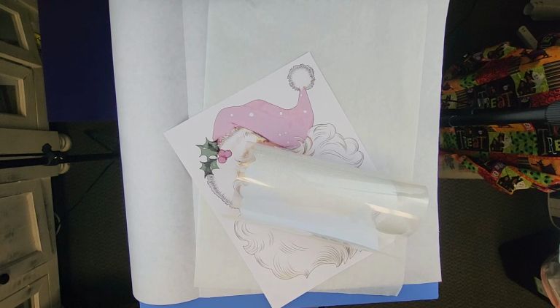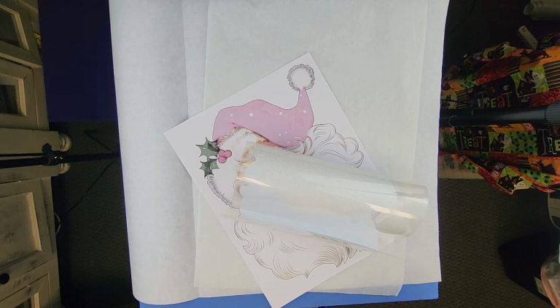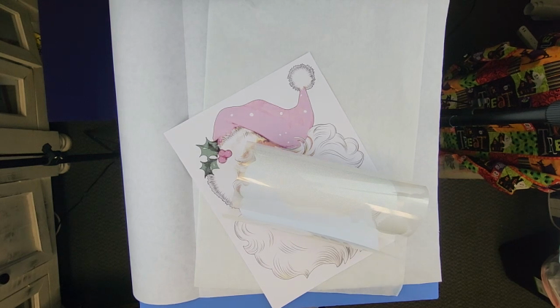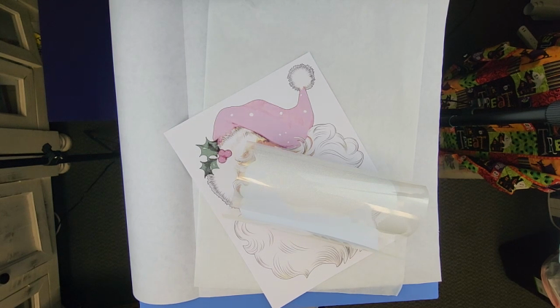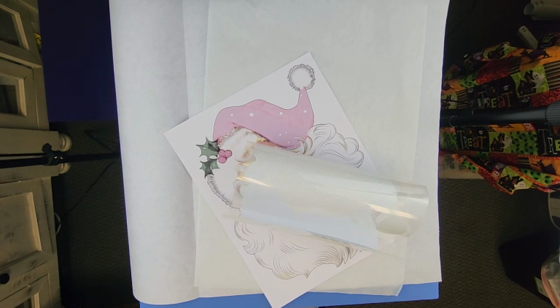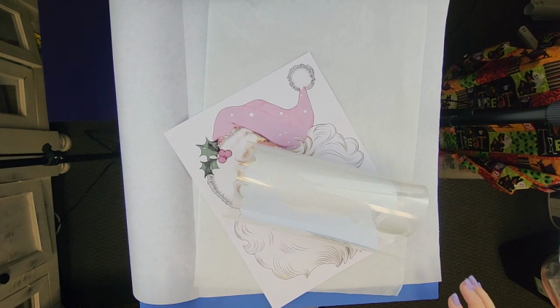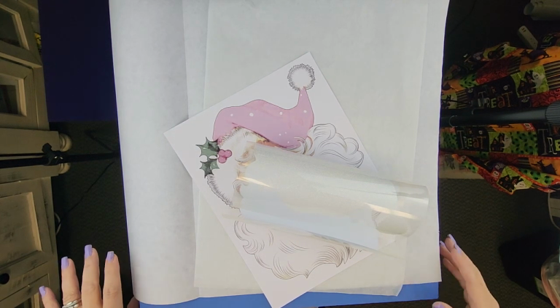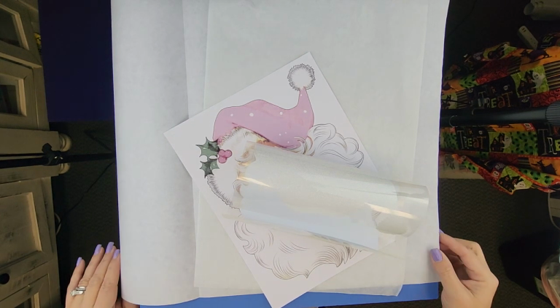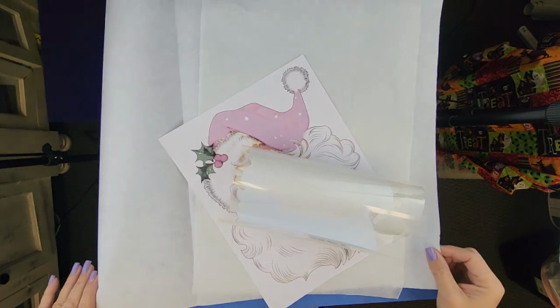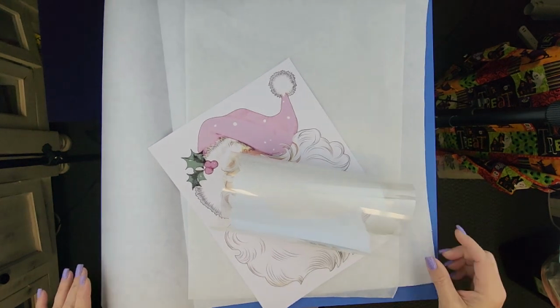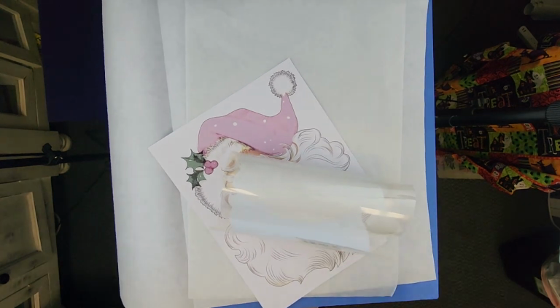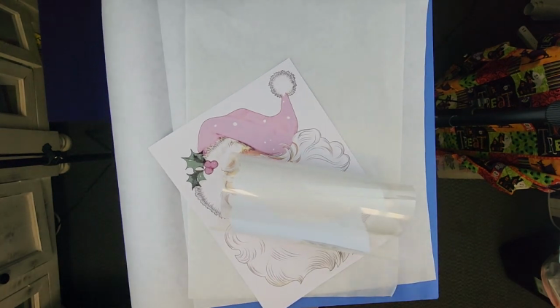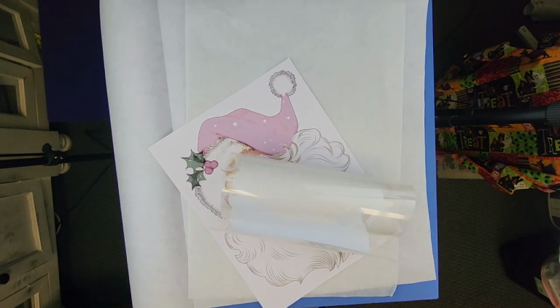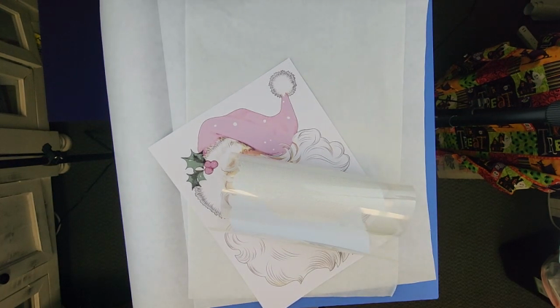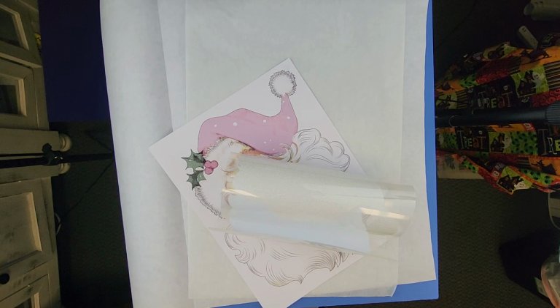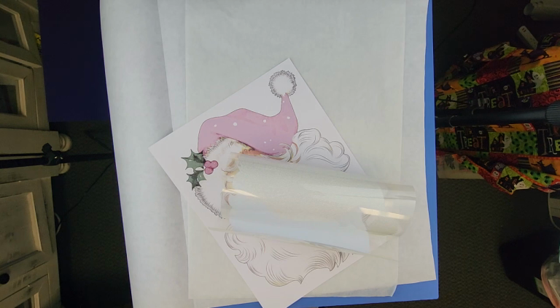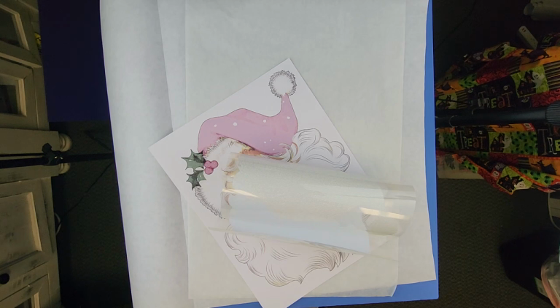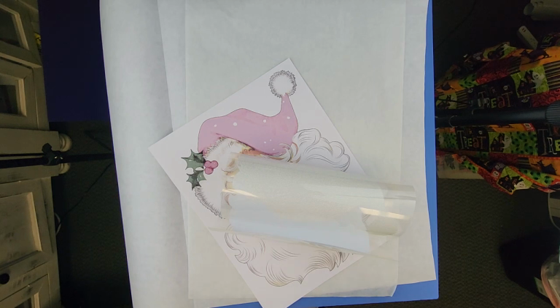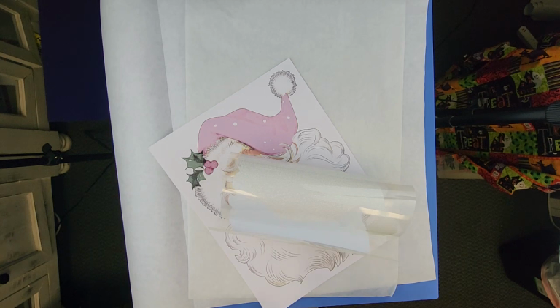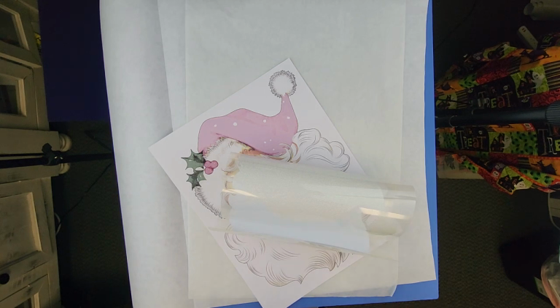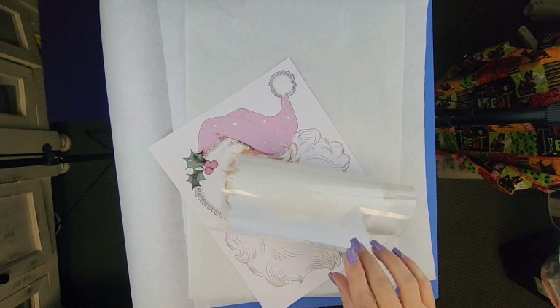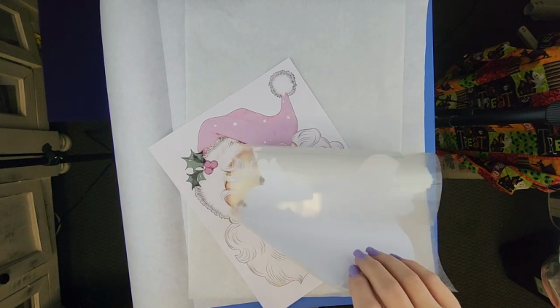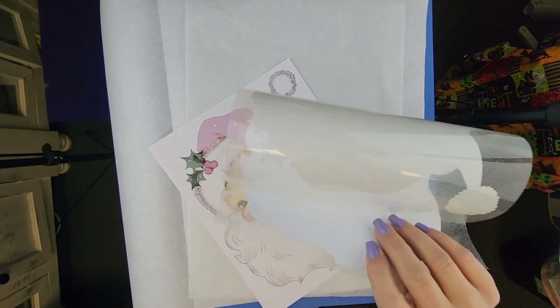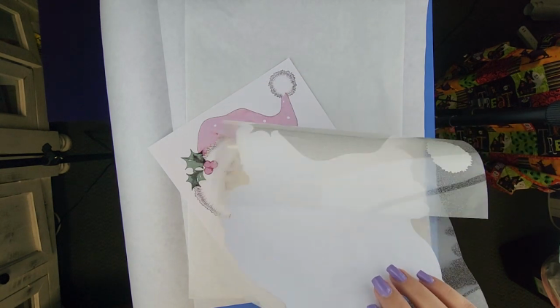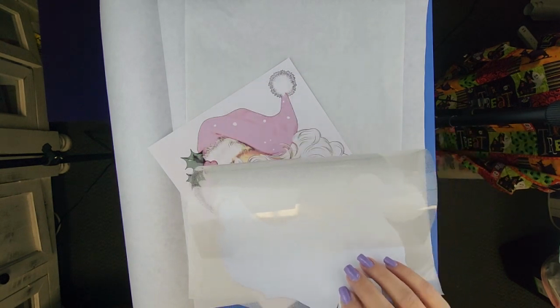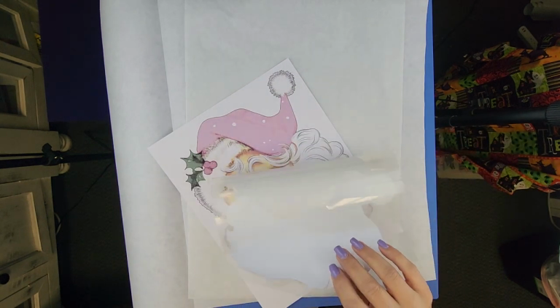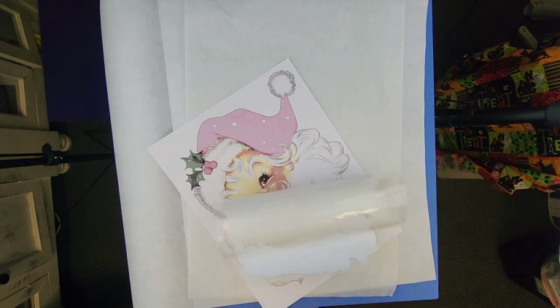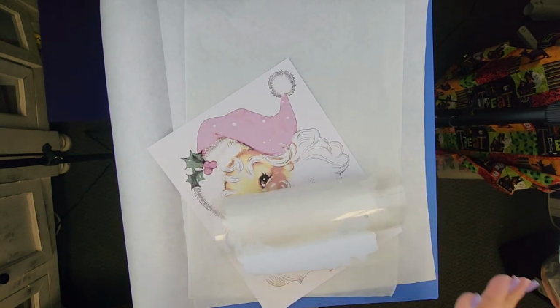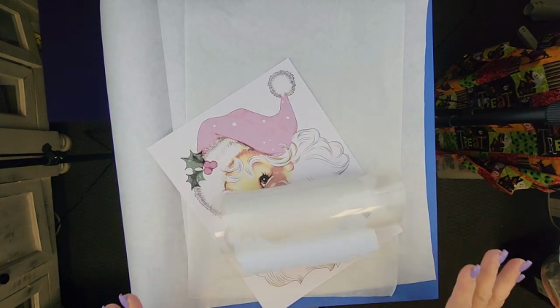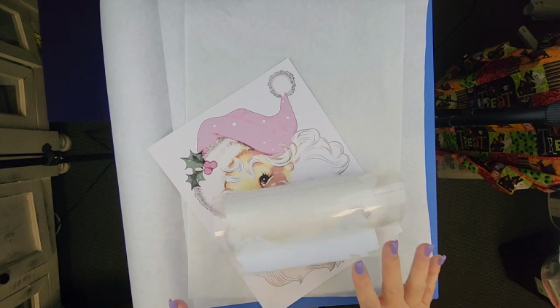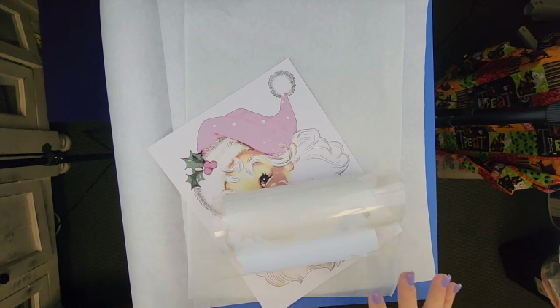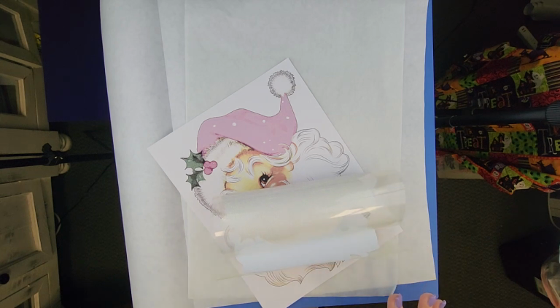Hello everyone and welcome to Creative Design and Supply. Today I want to show you a little hack on how you can sublimate on glitter and then press it on a shirt.